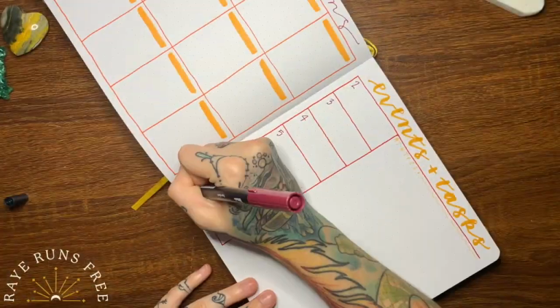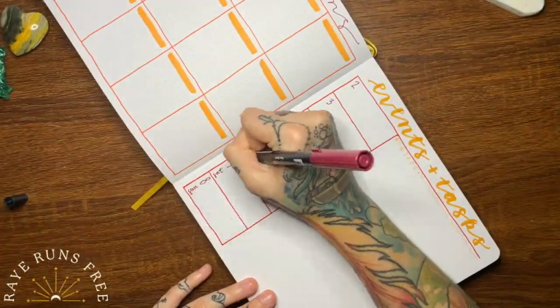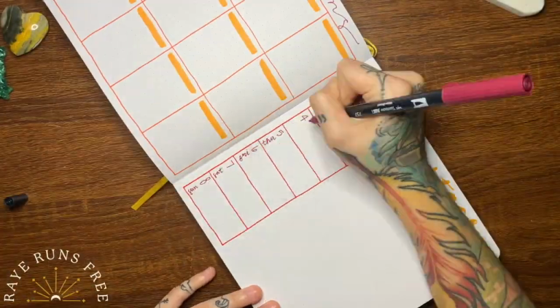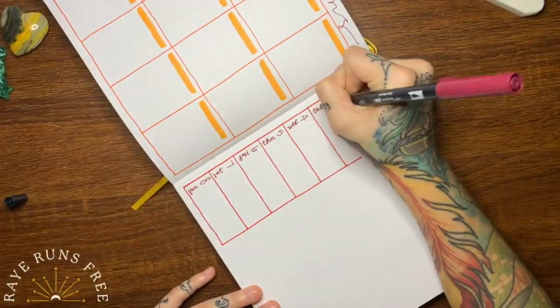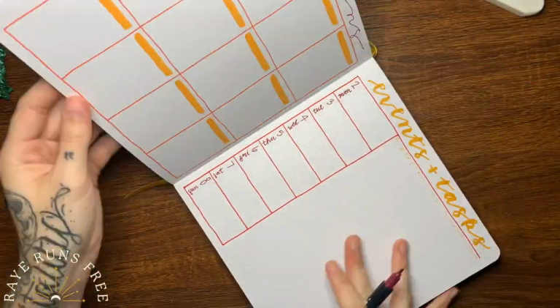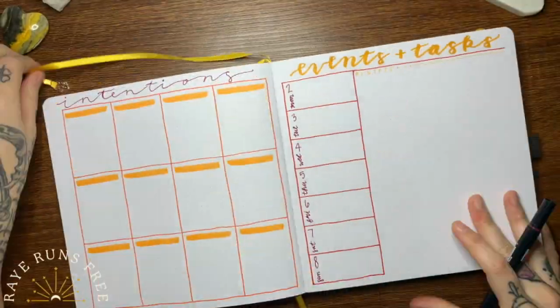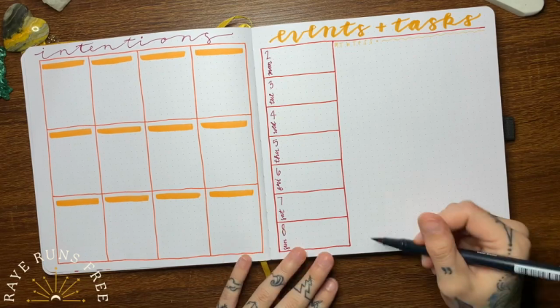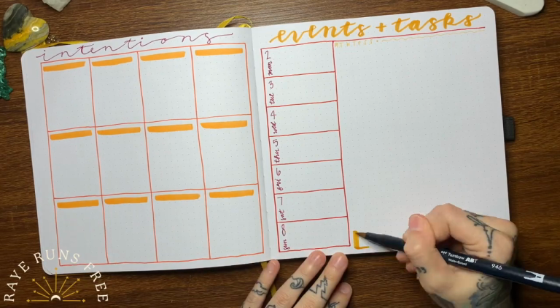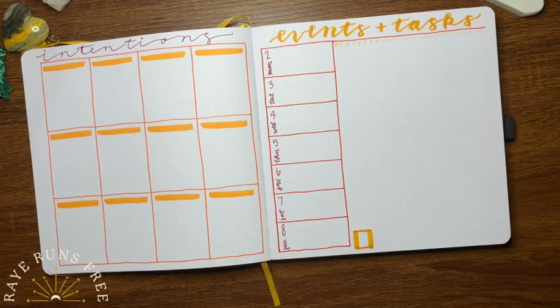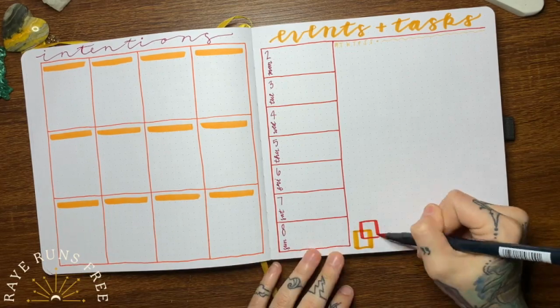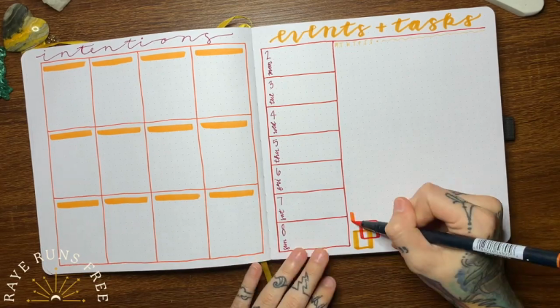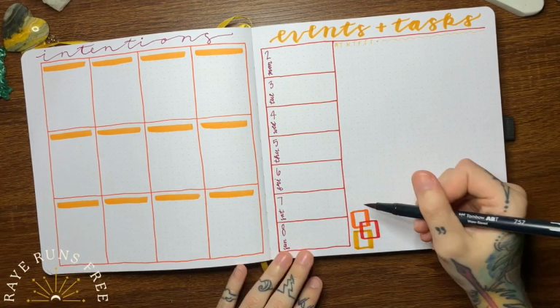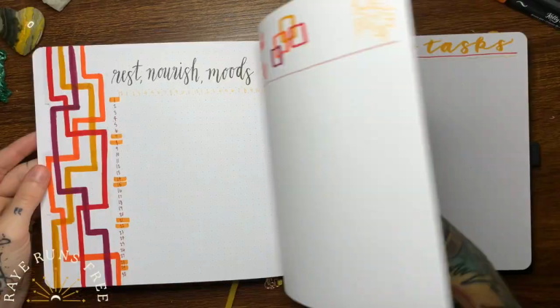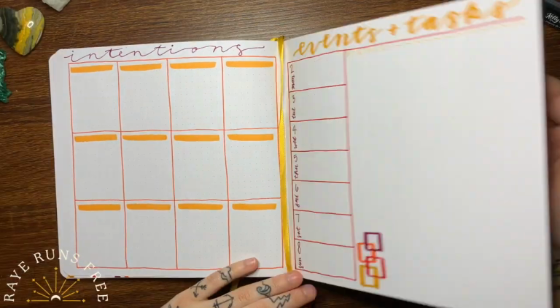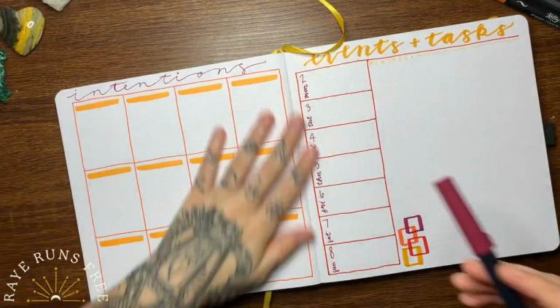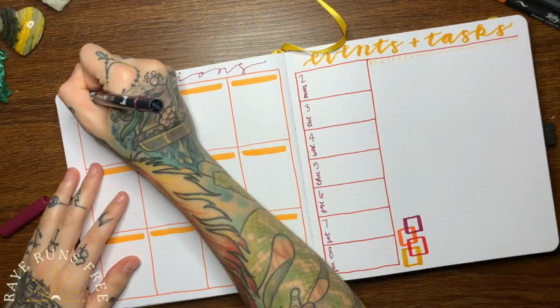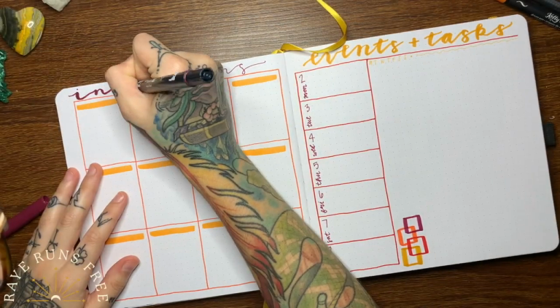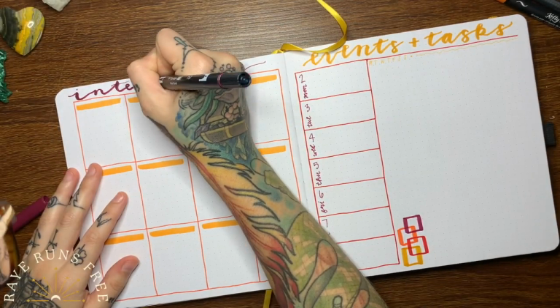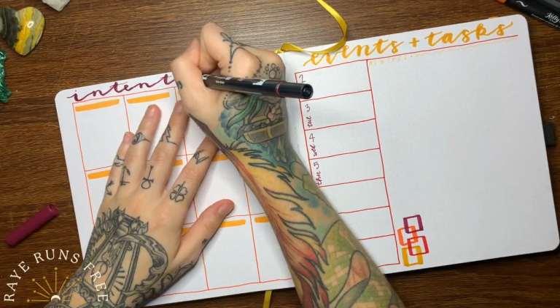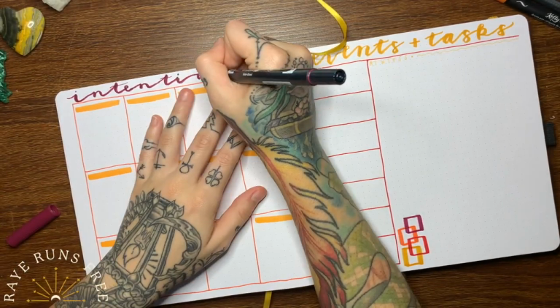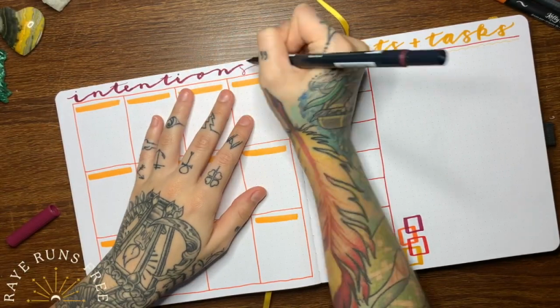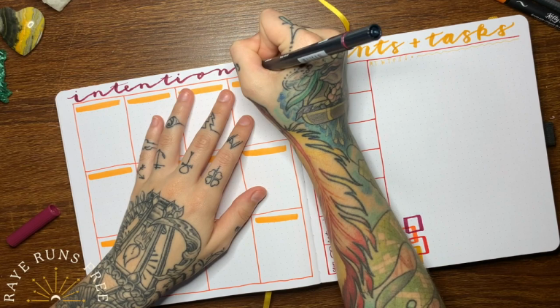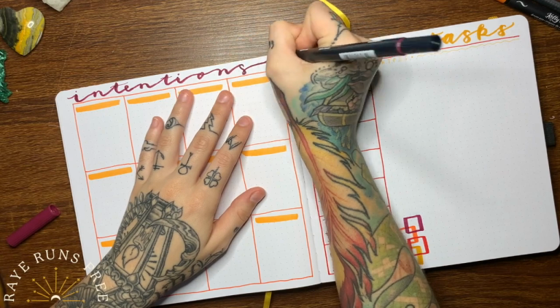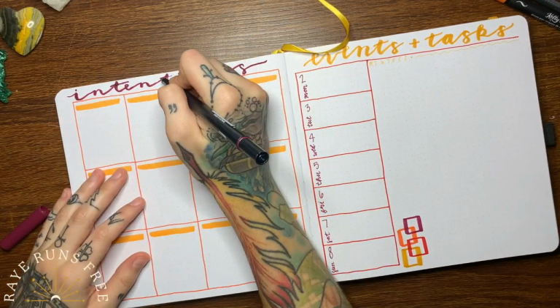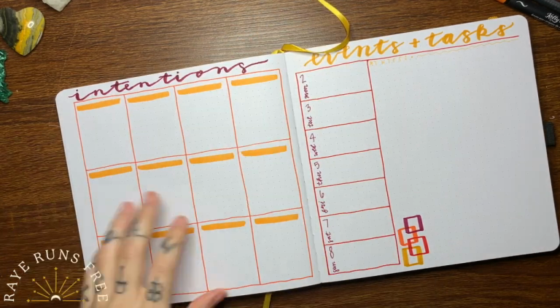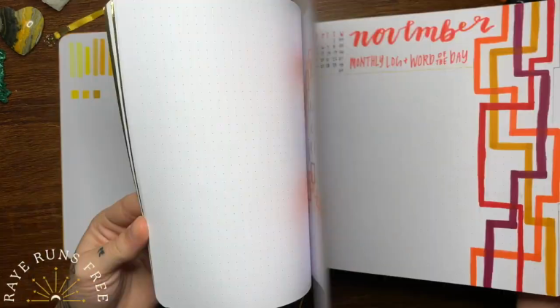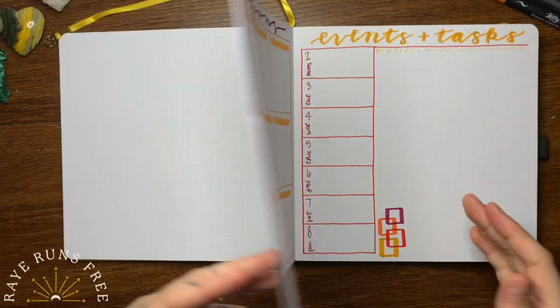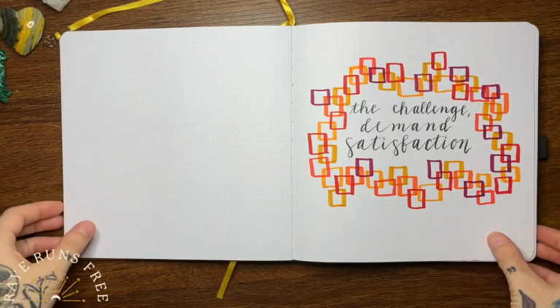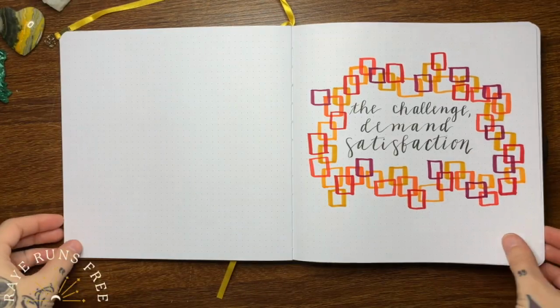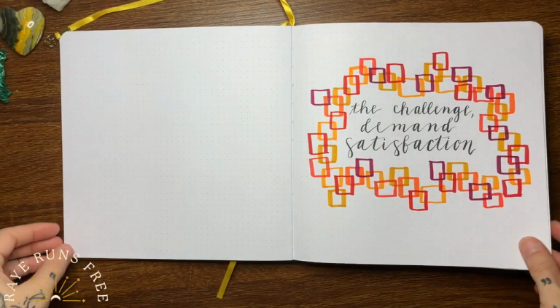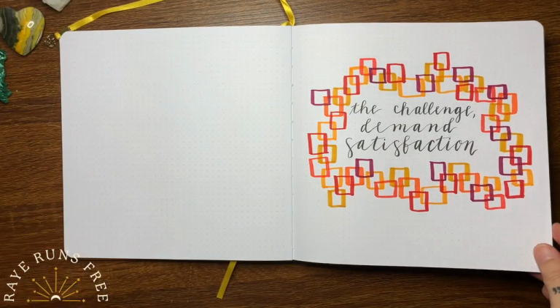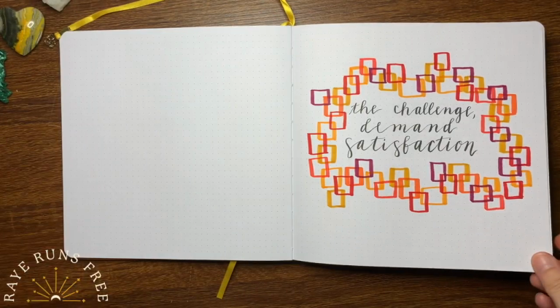And then I'm starting off just my first weekly spread. This has been the spread that has been going with me through October and I've been loving it, which is just a simple place for events and then a long-running task list.